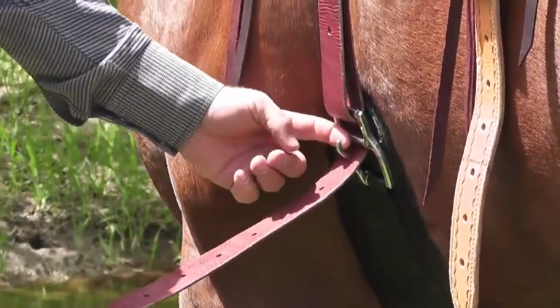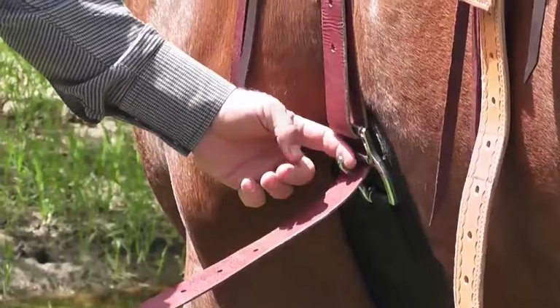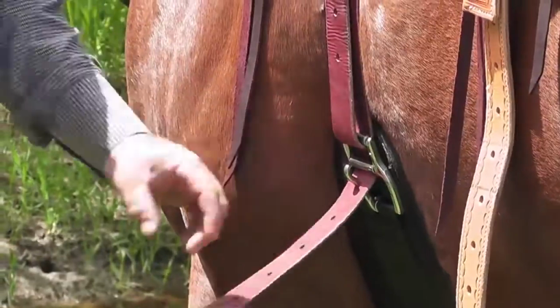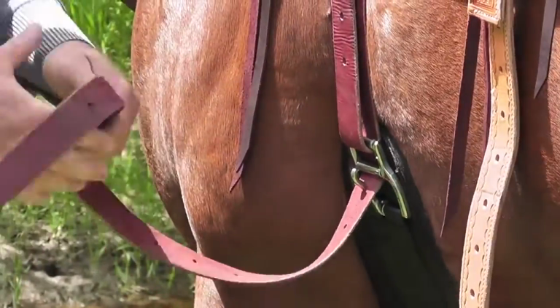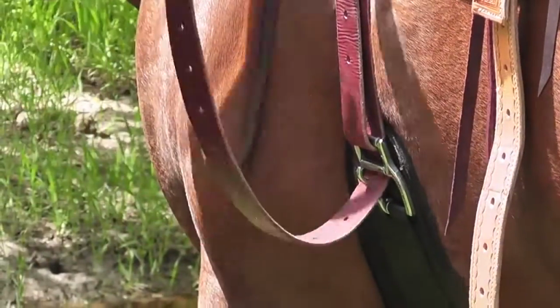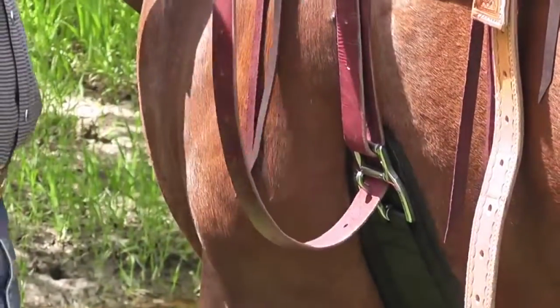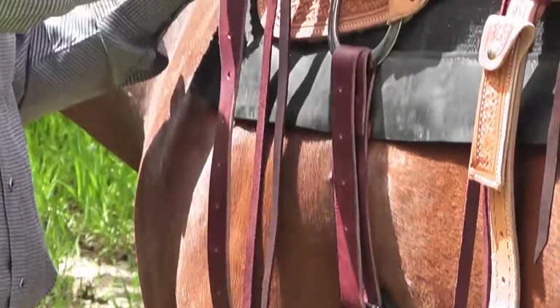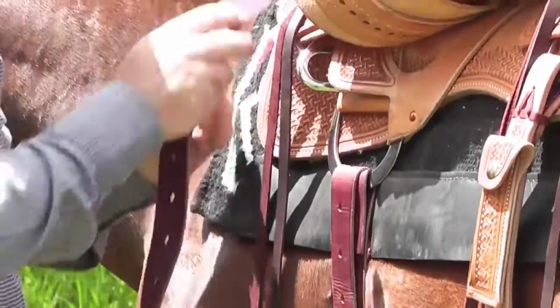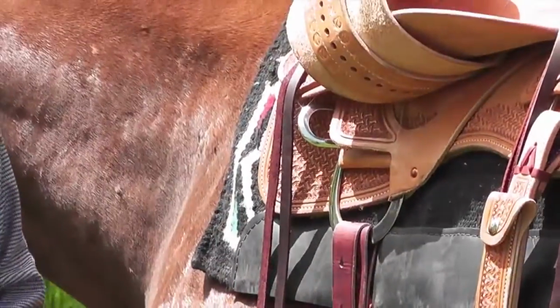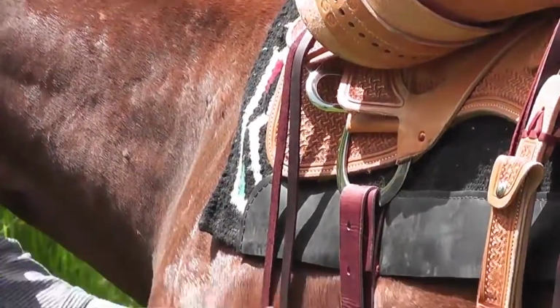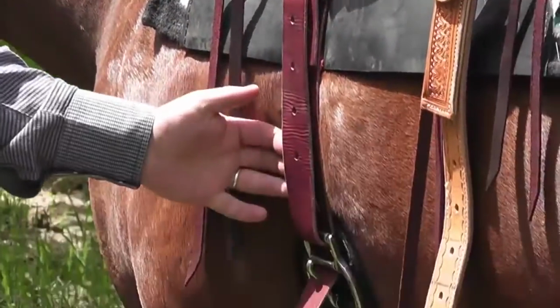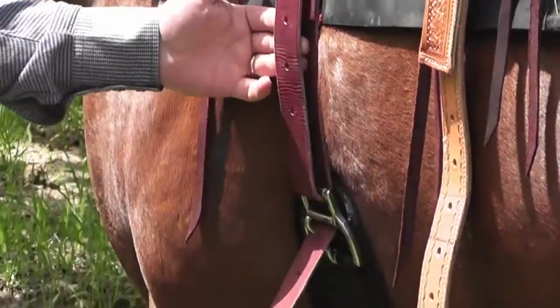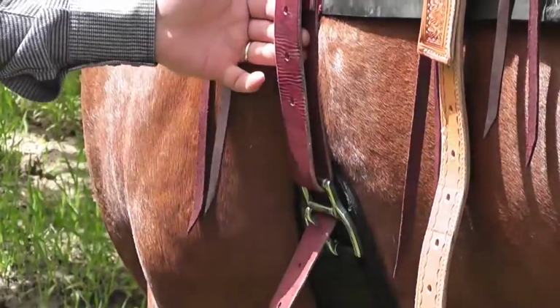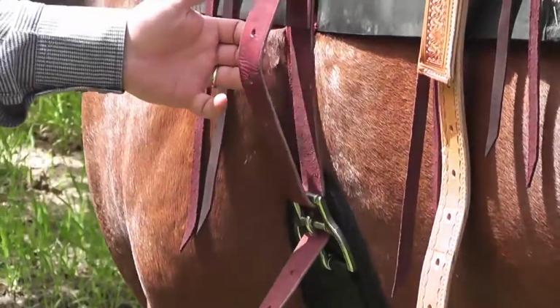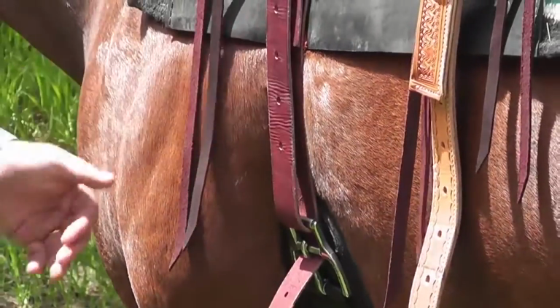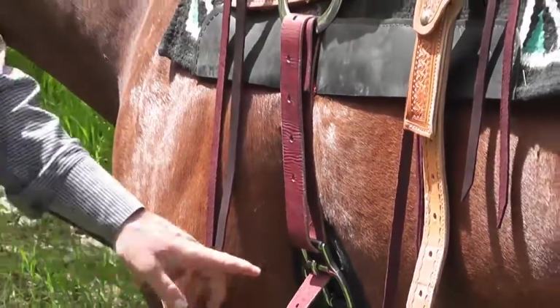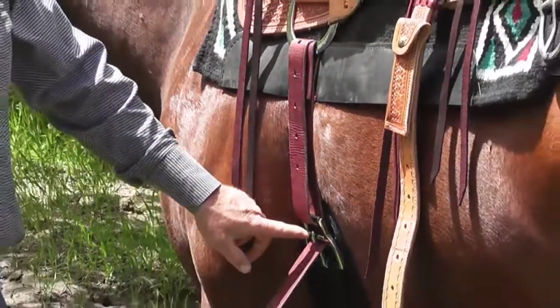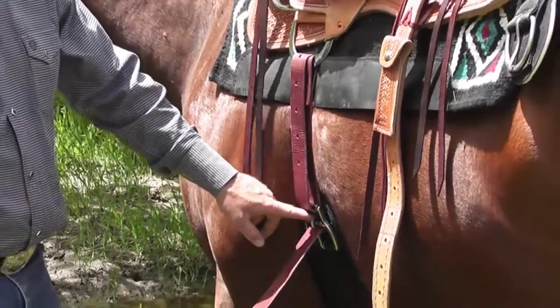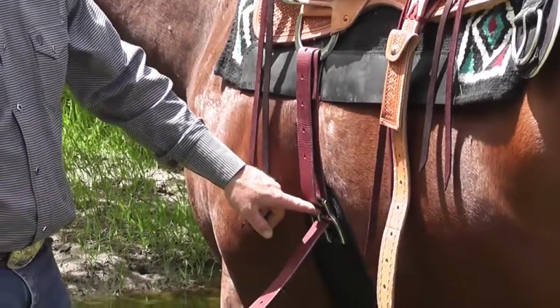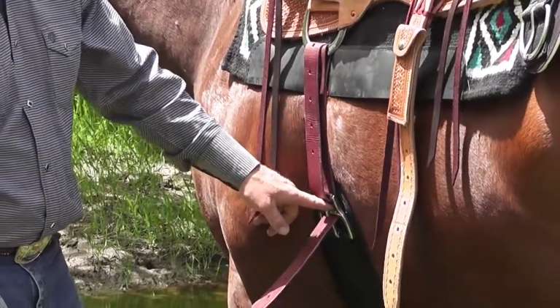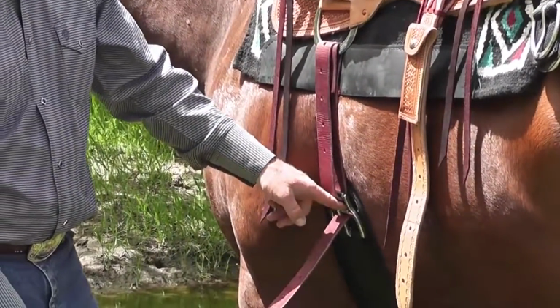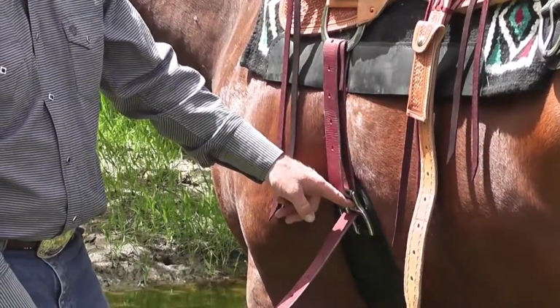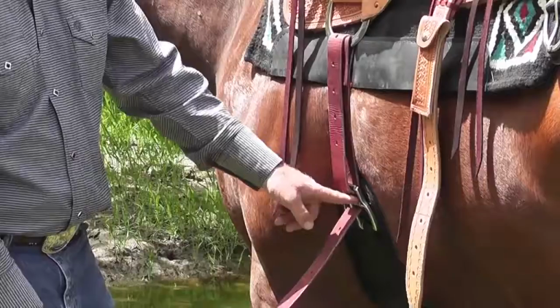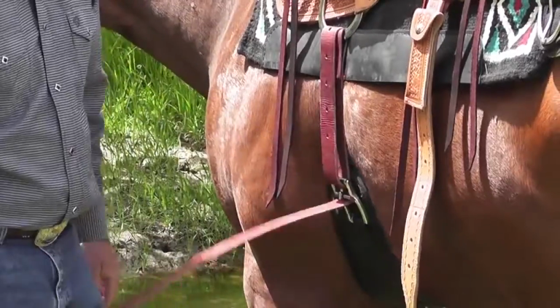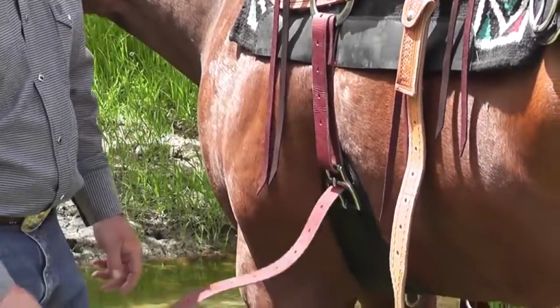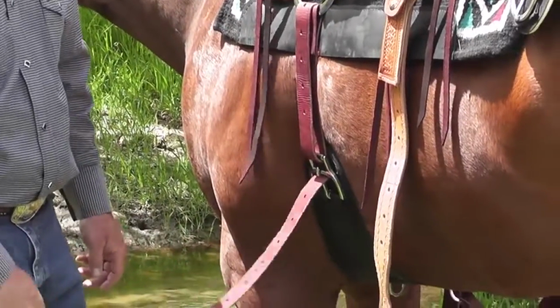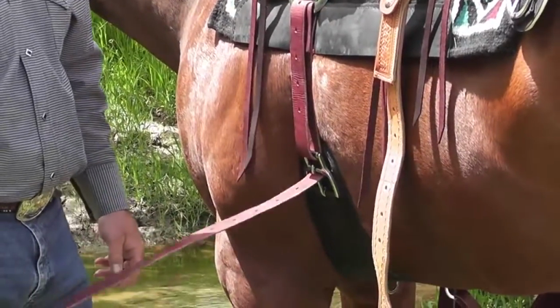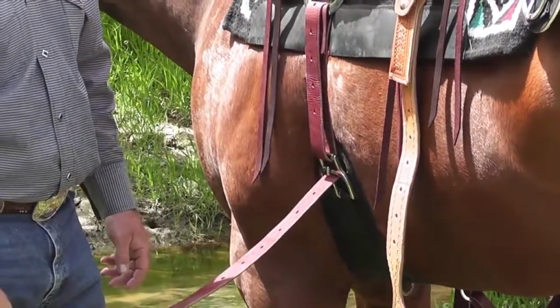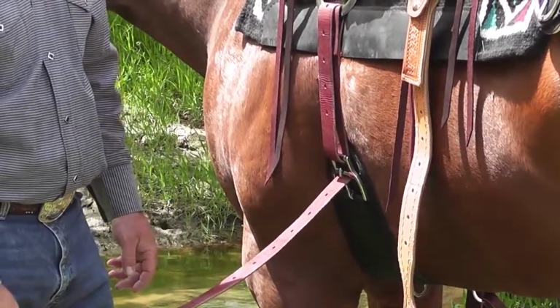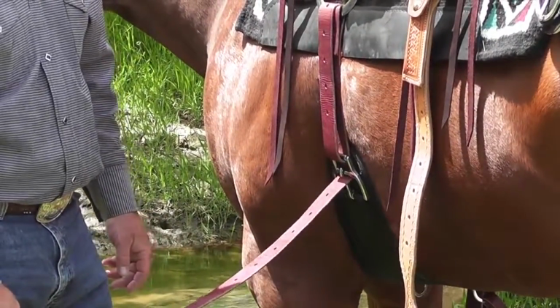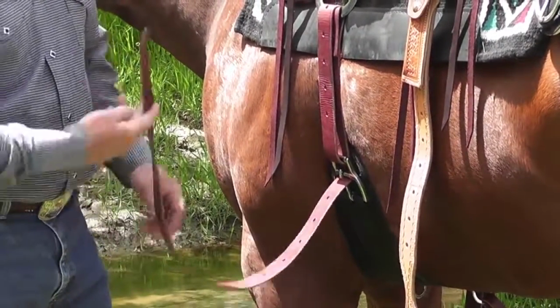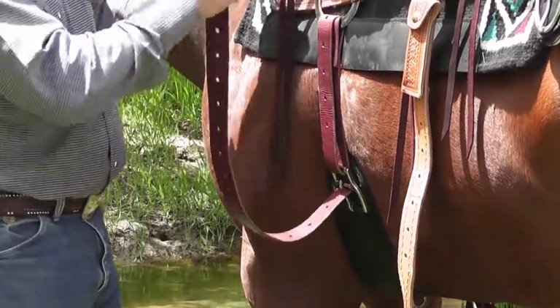Now that thing is sitting out here. If you just do this, you're not done. You need to take your hand, slip in here, and pull that back and set that tongue down against that roller. Now you're cinched up. It's not coming loose. You're good to go.